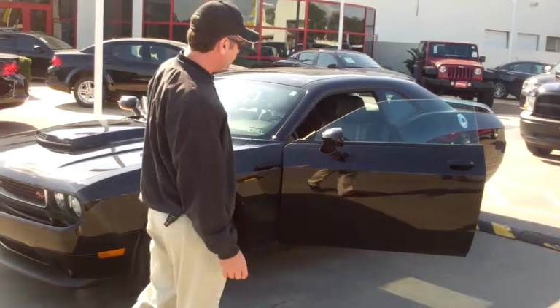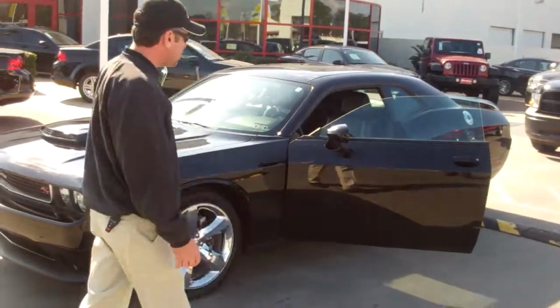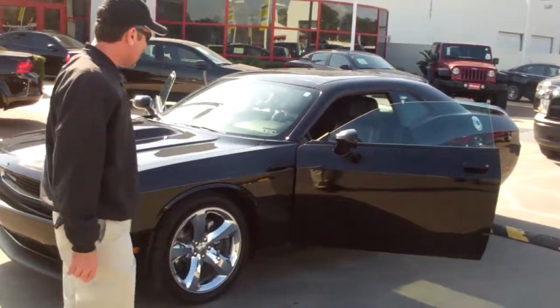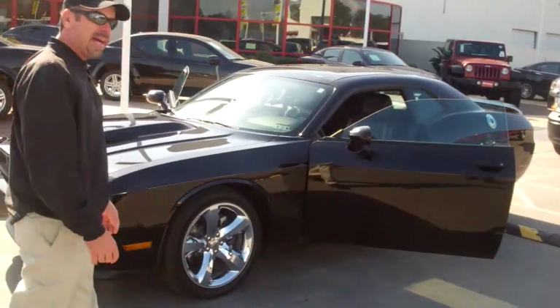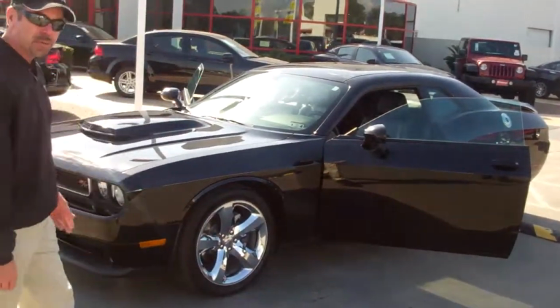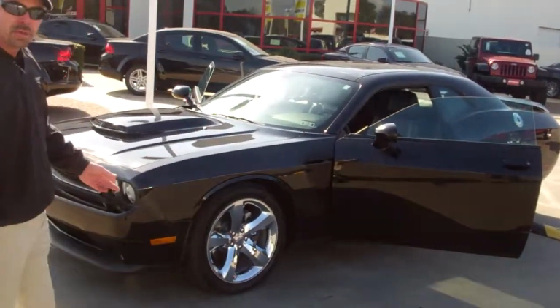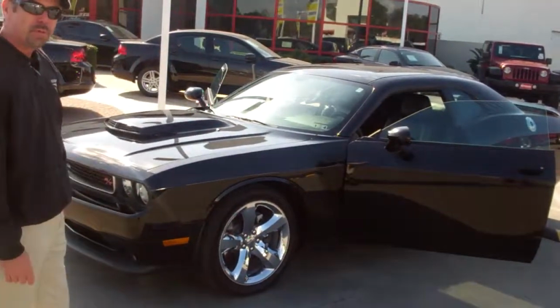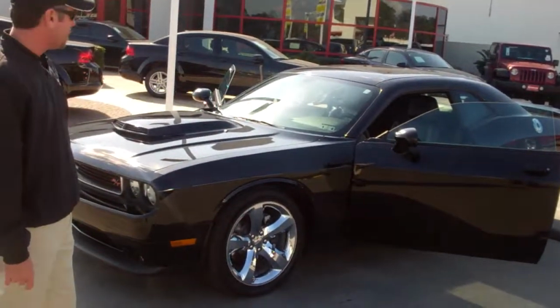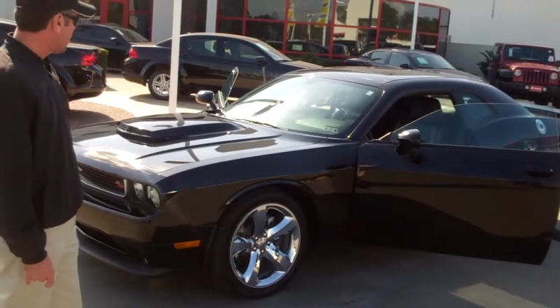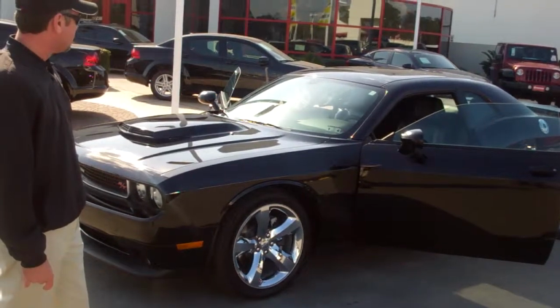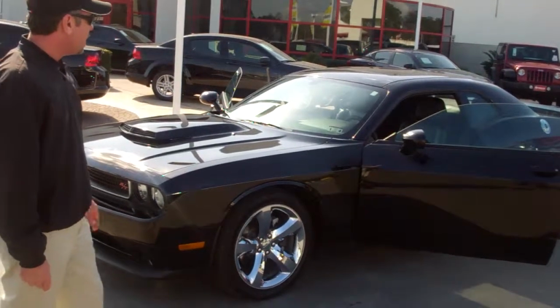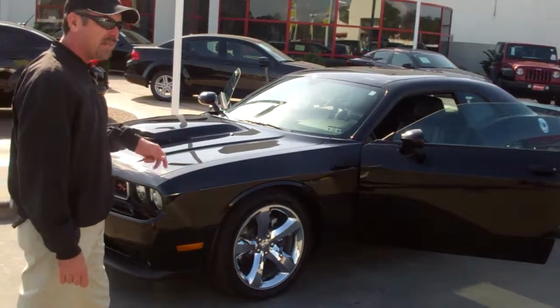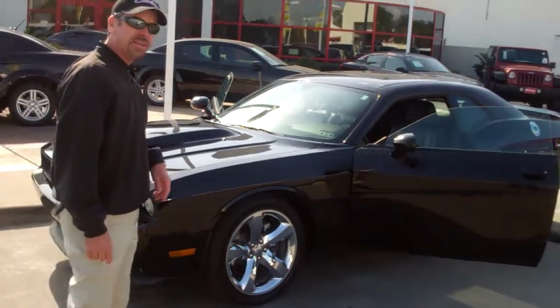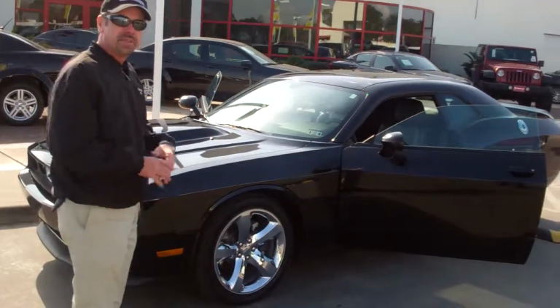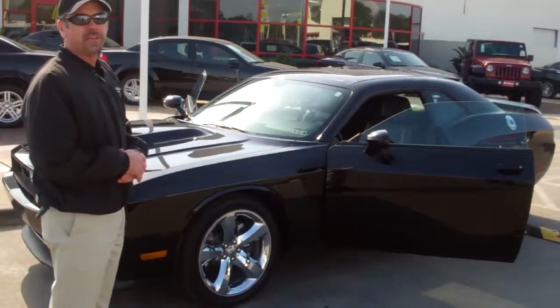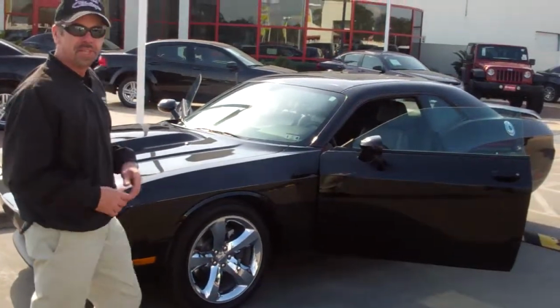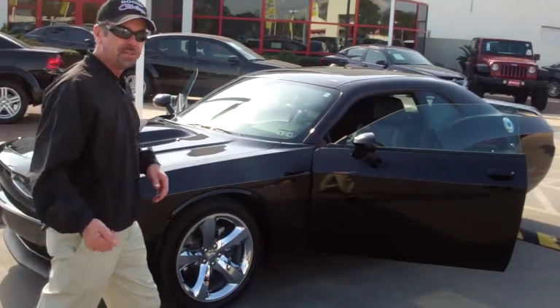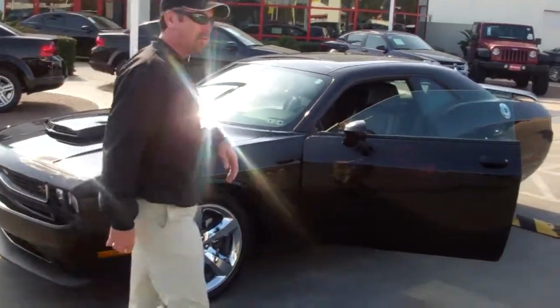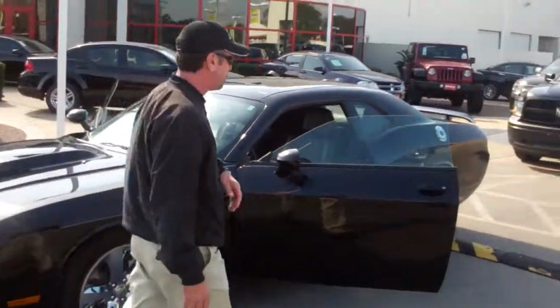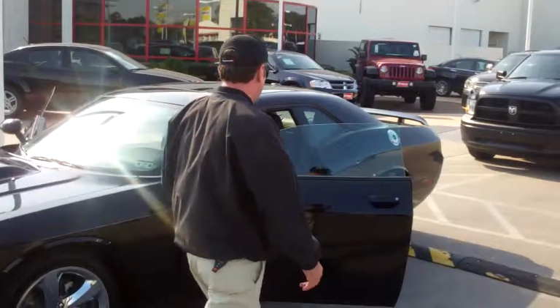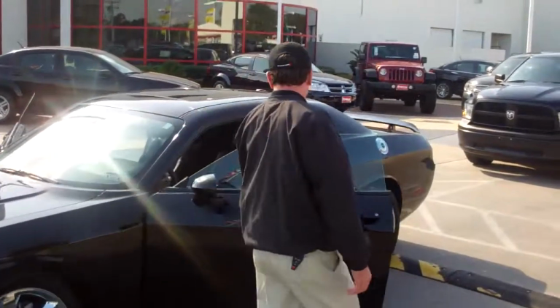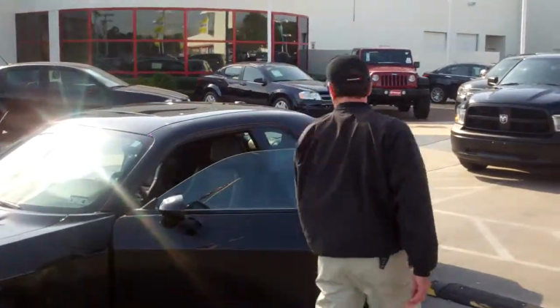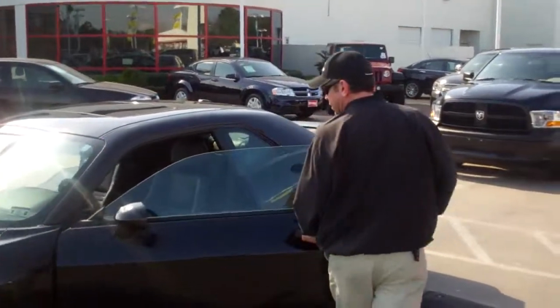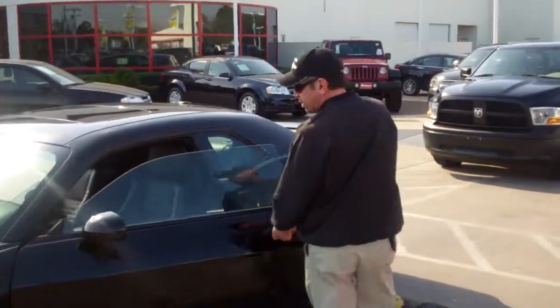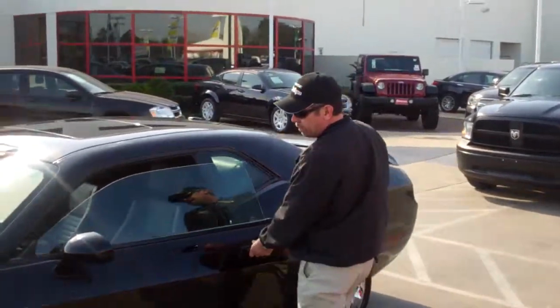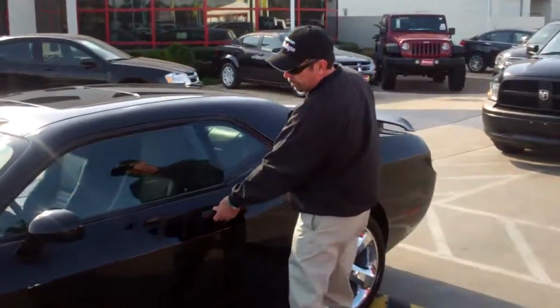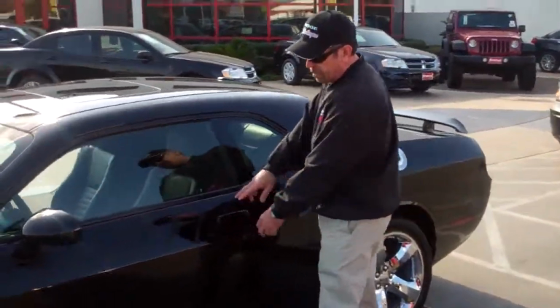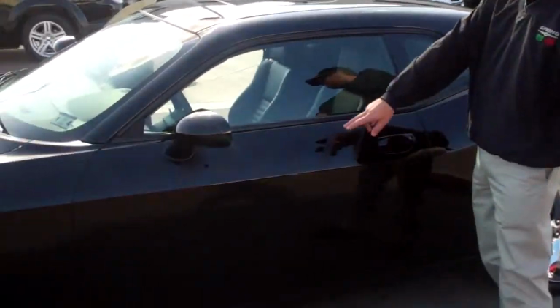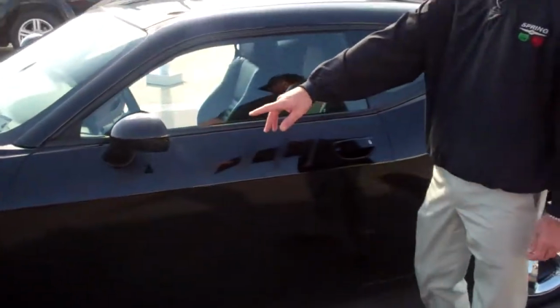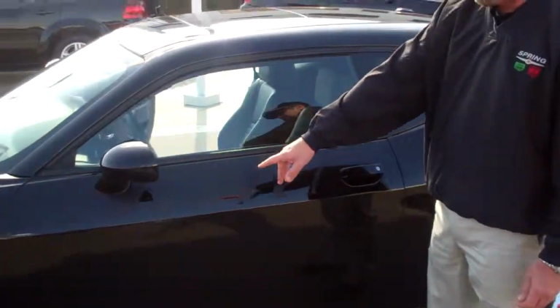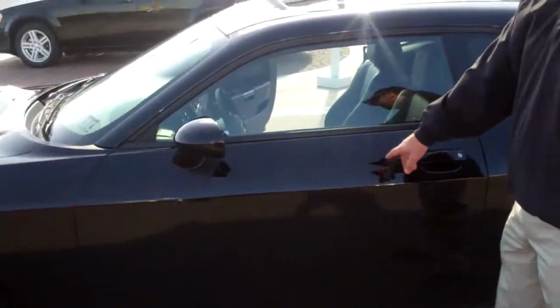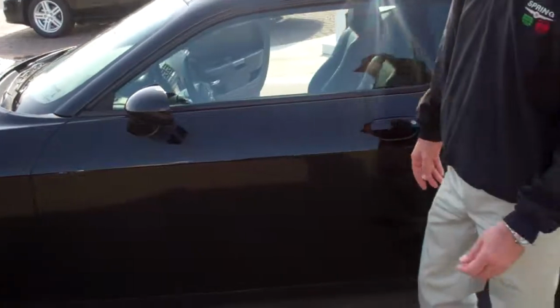This is the one that you're looking at in the back. It's got the trunk, 20-inch wheels, the leather interior with the sunroof and heated seats like you said you wanted.